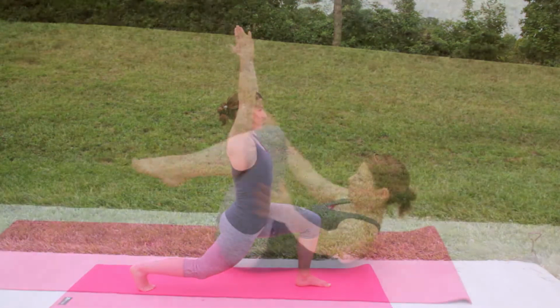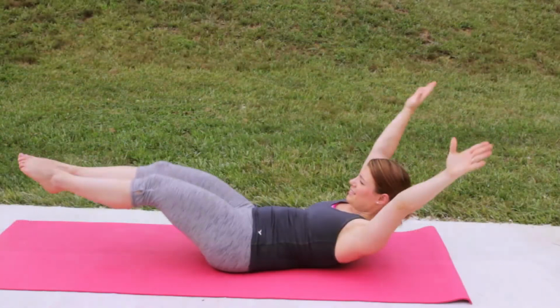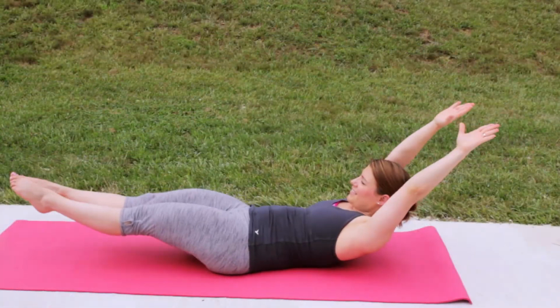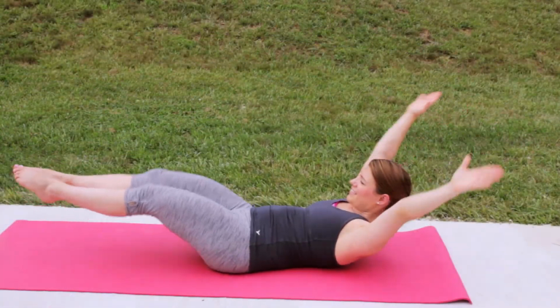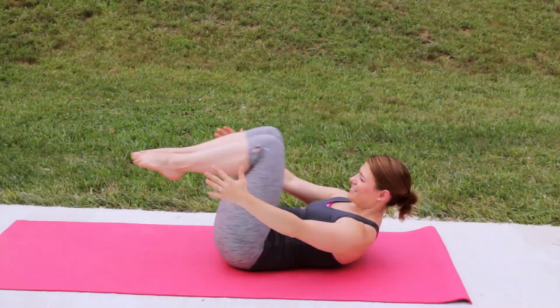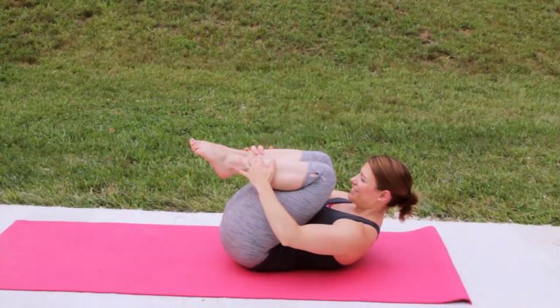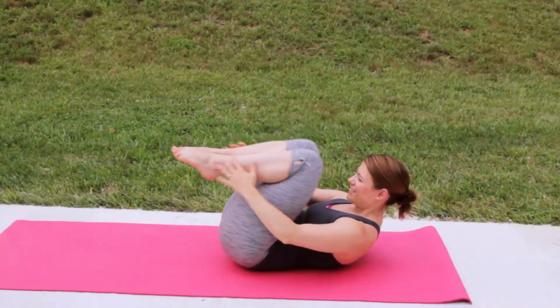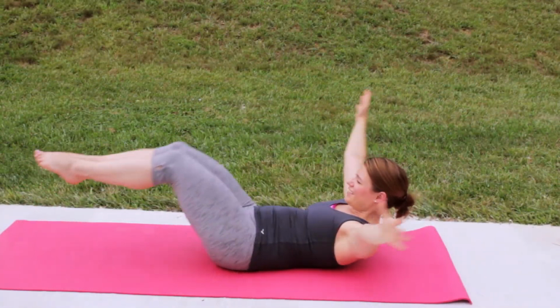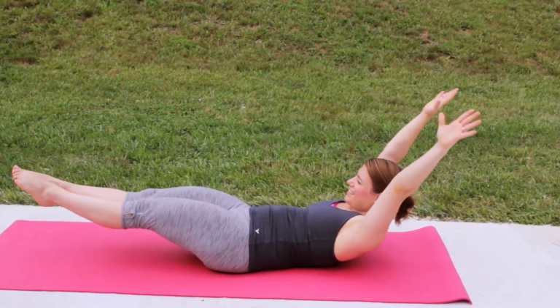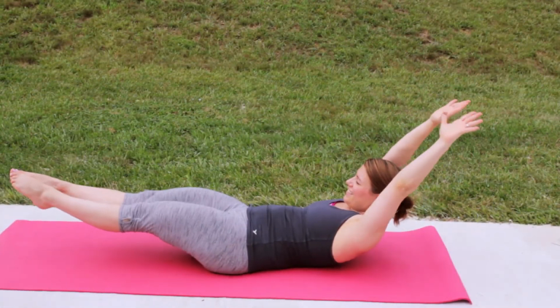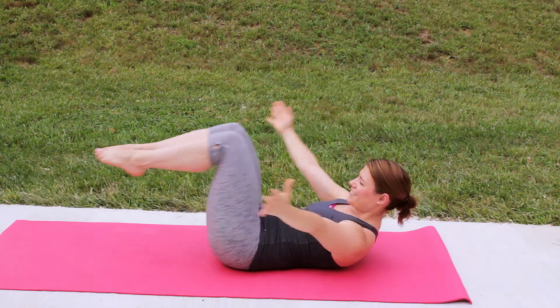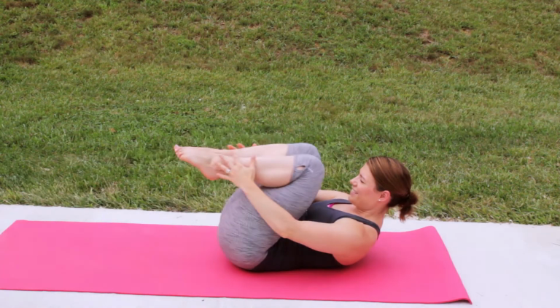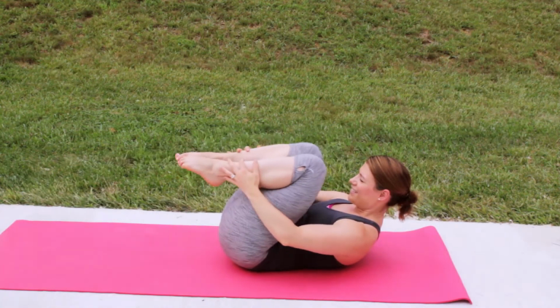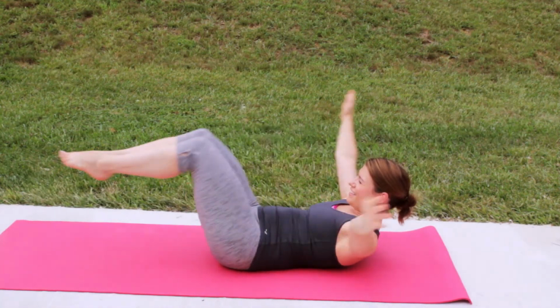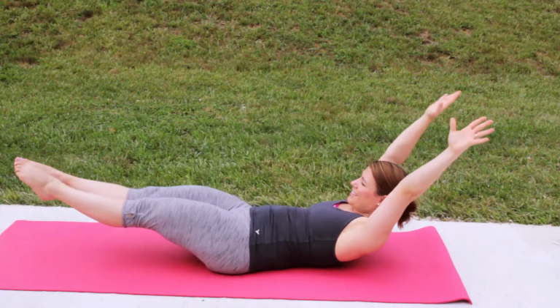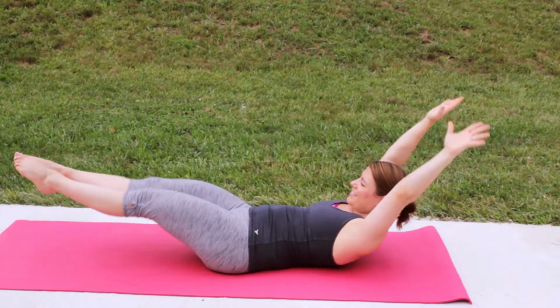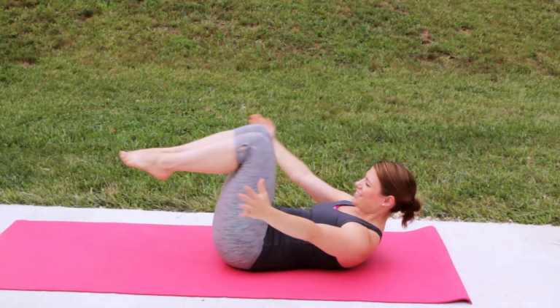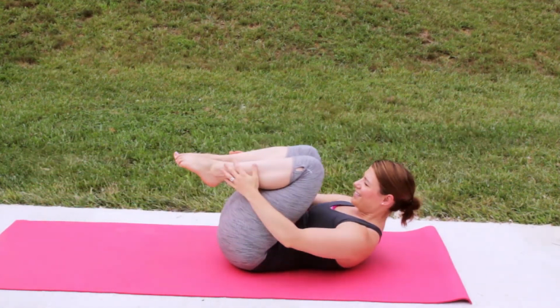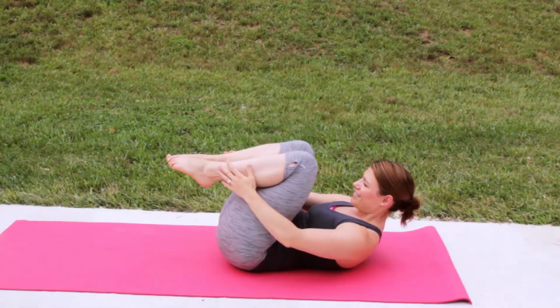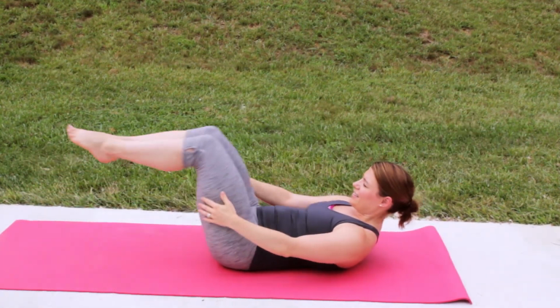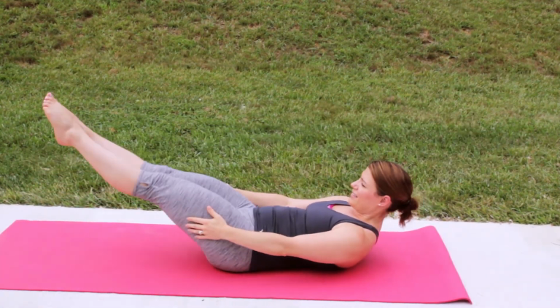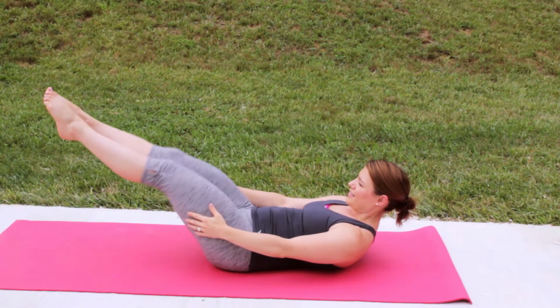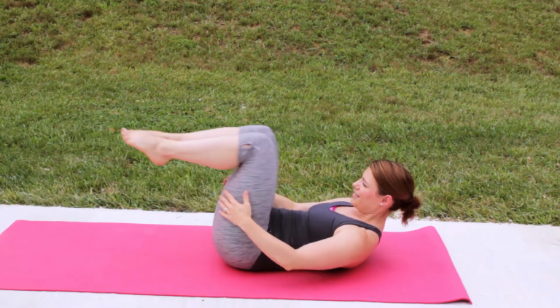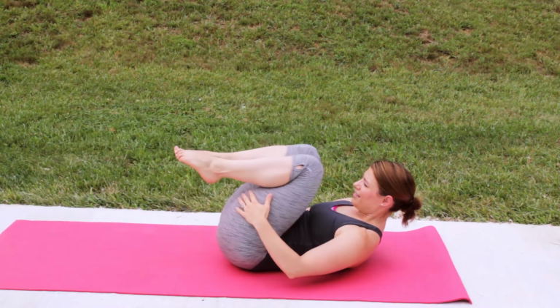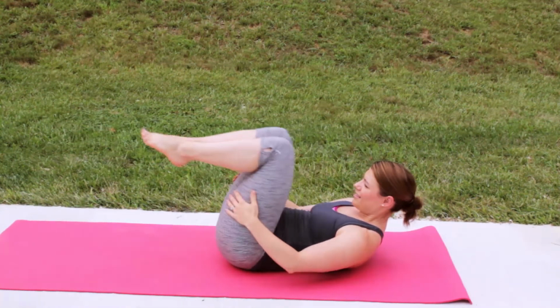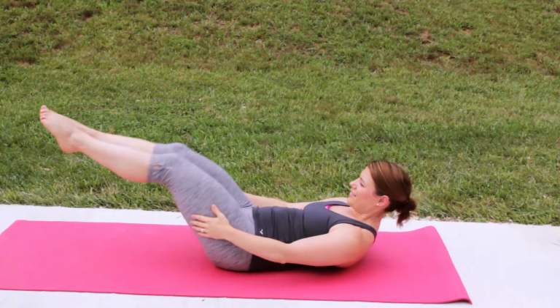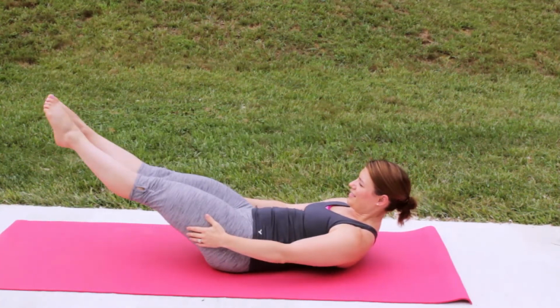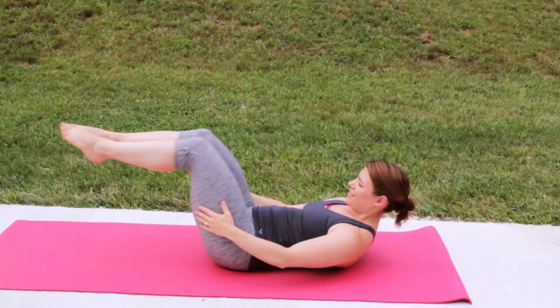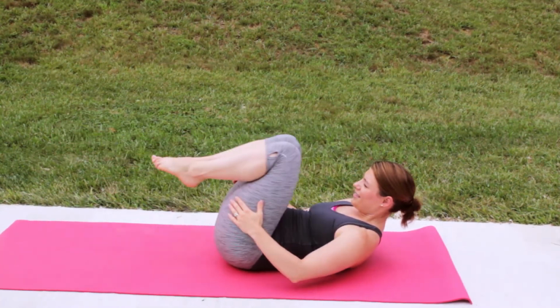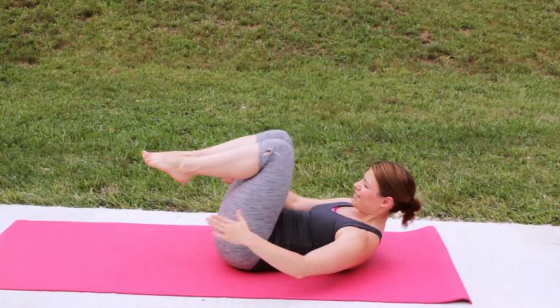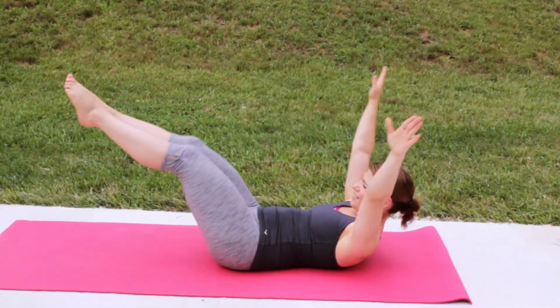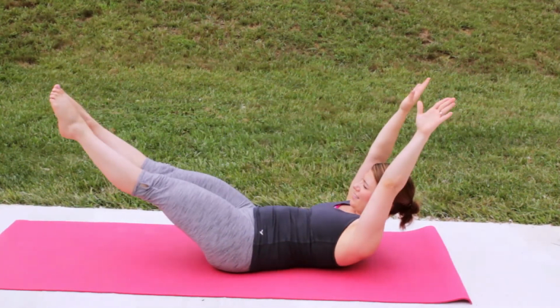Now, on your back, reach your arms back as you reach your legs forward, keeping your shoulders up off the ground. To modify it, you can just move your legs forward and back, and also not bring them as close to the ground.